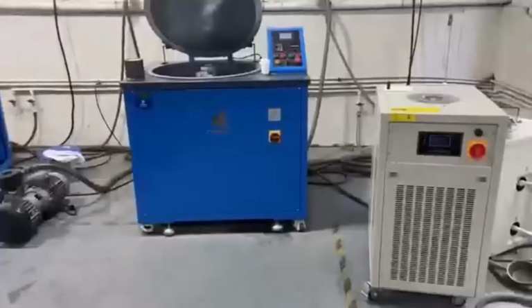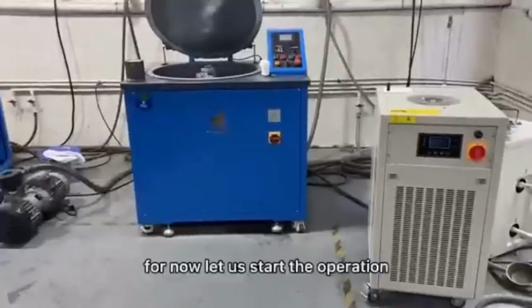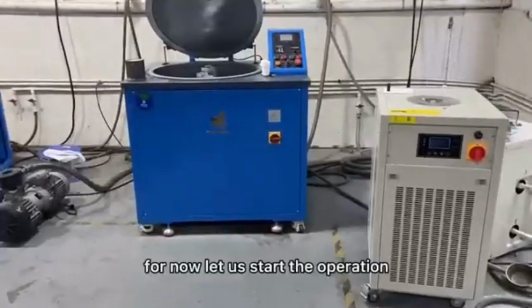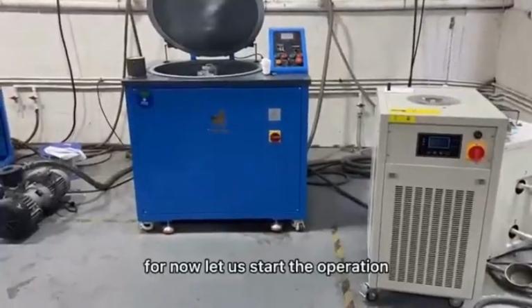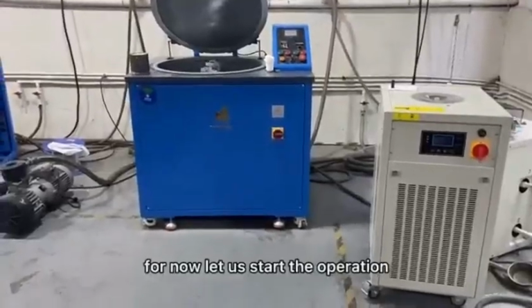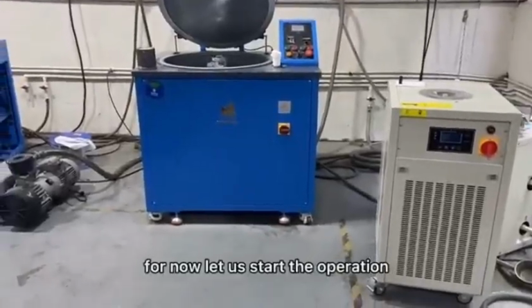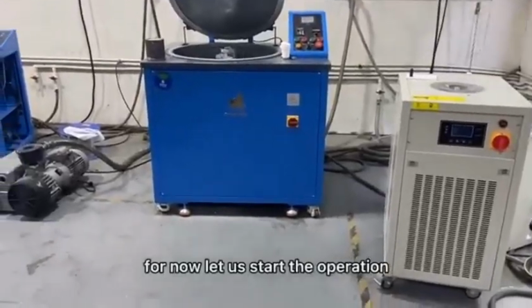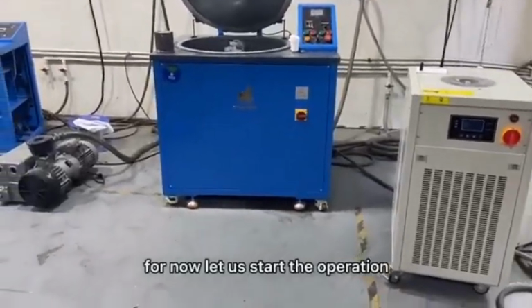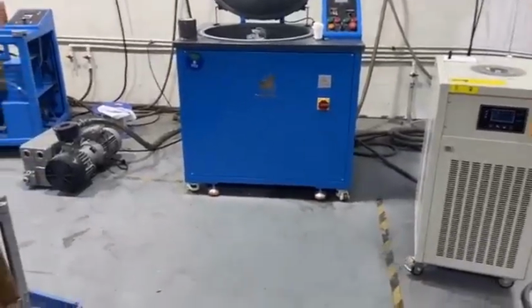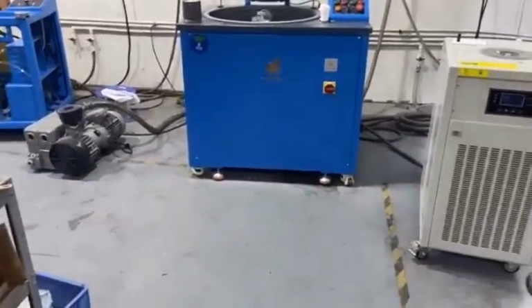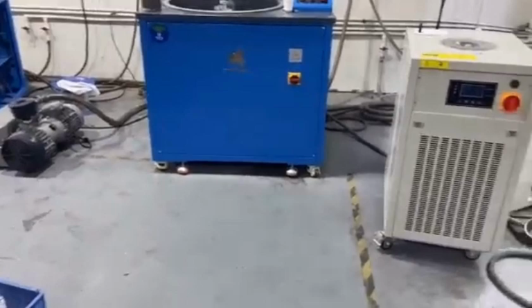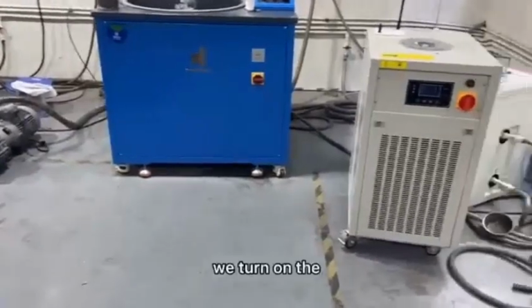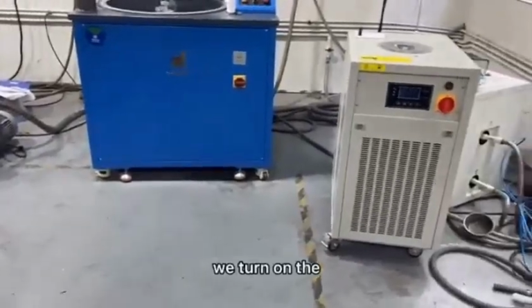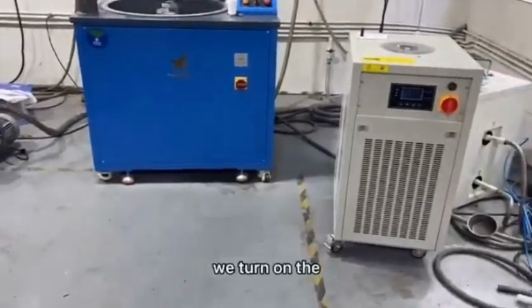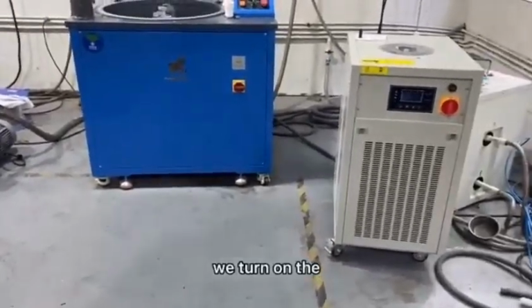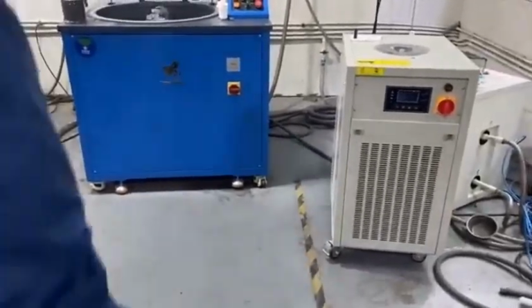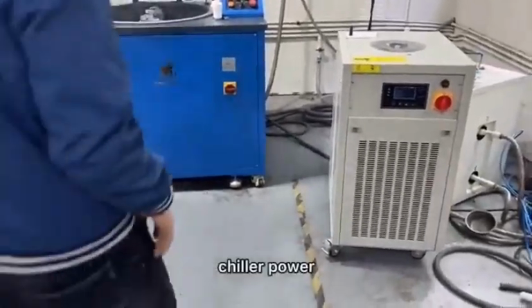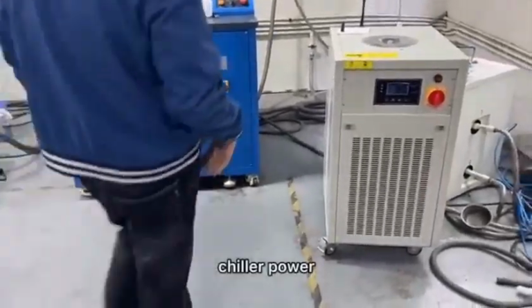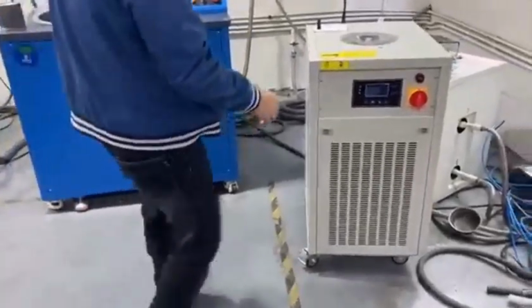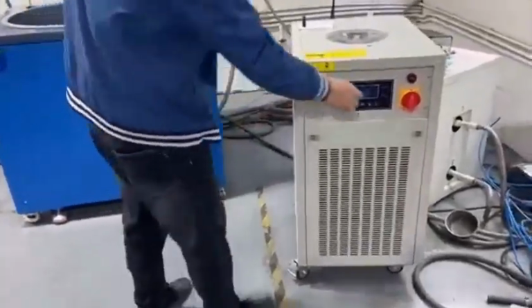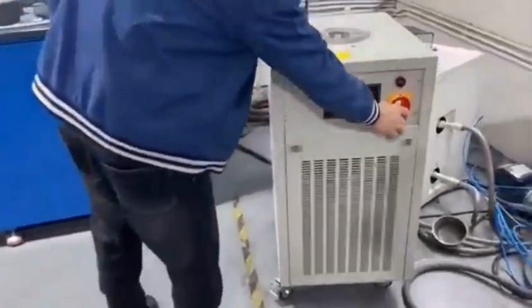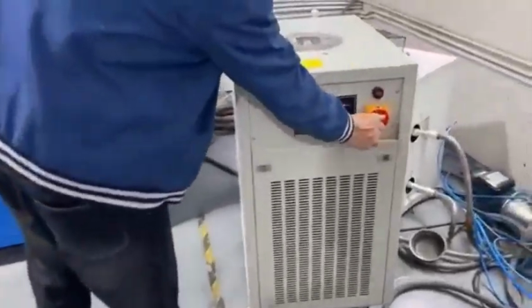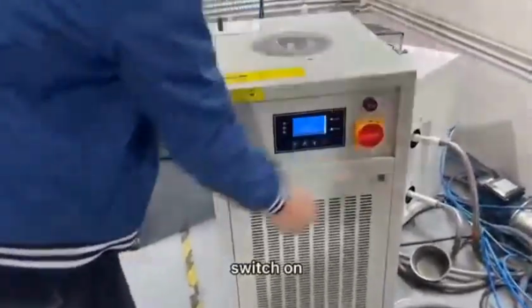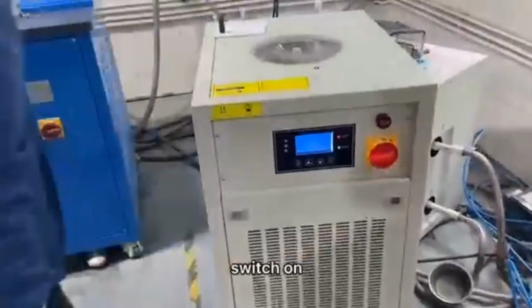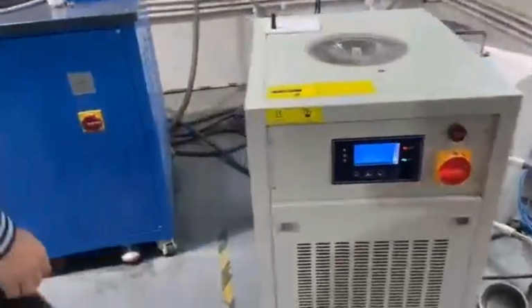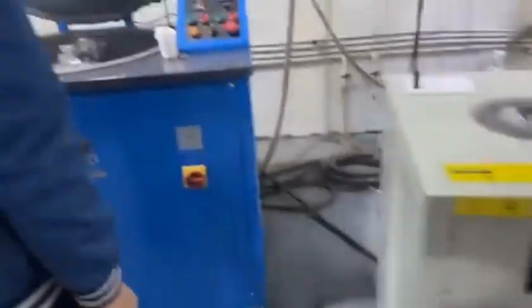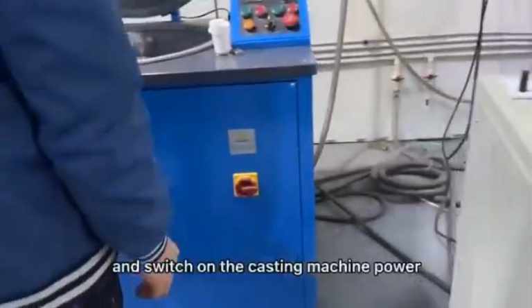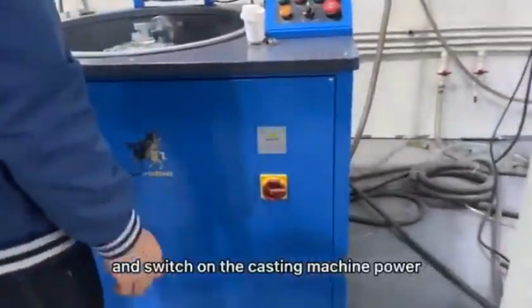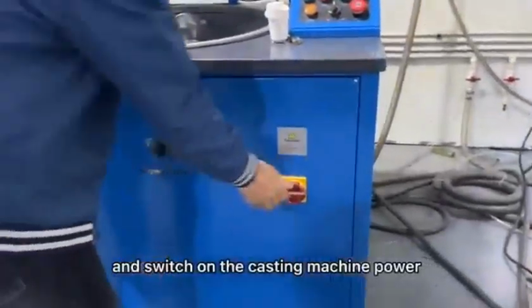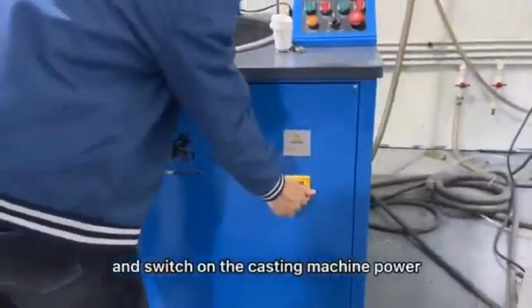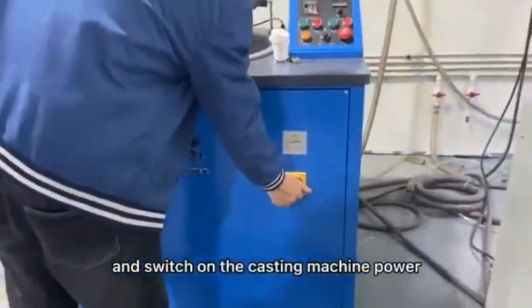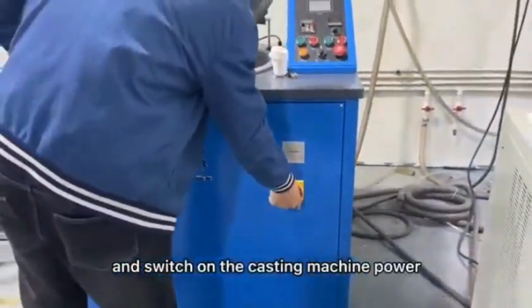For now let us start the operation. We turn on the chiller power, switch on, and switch on the casting machine power.